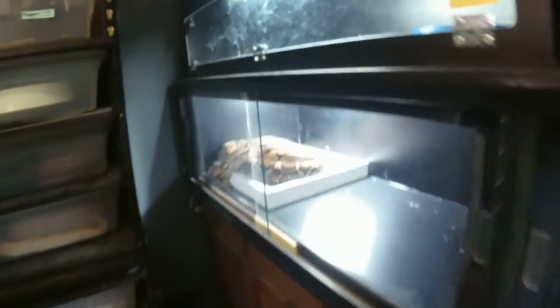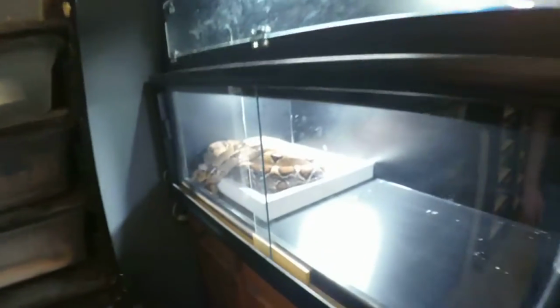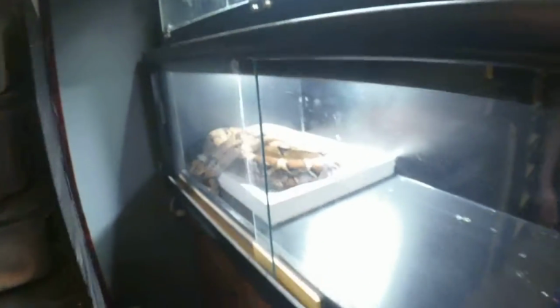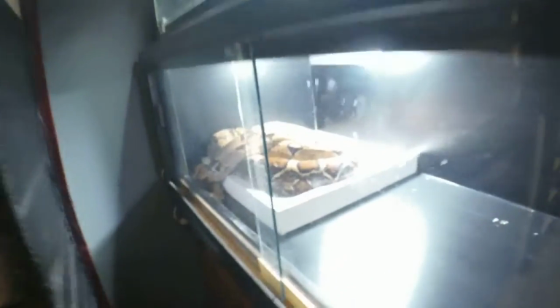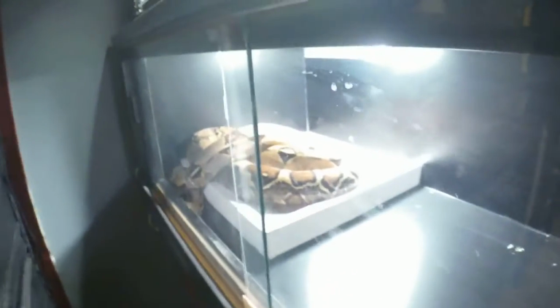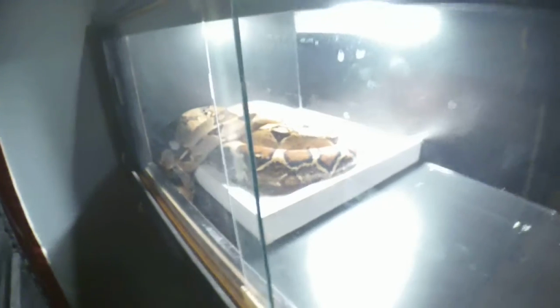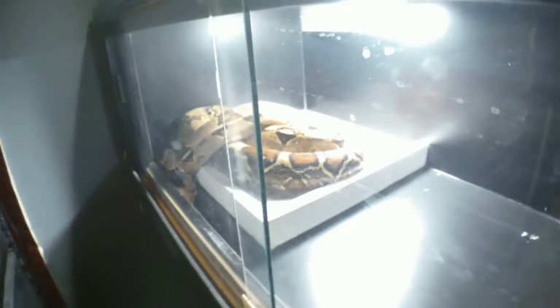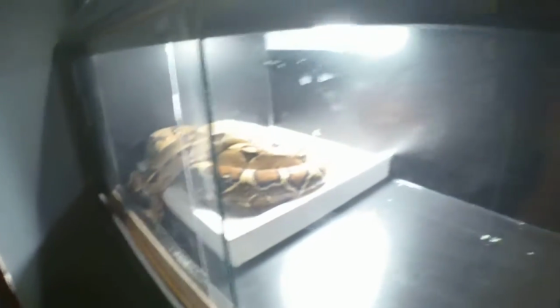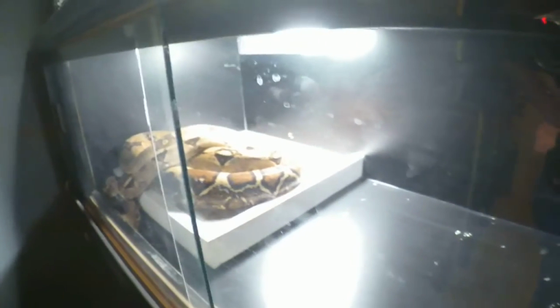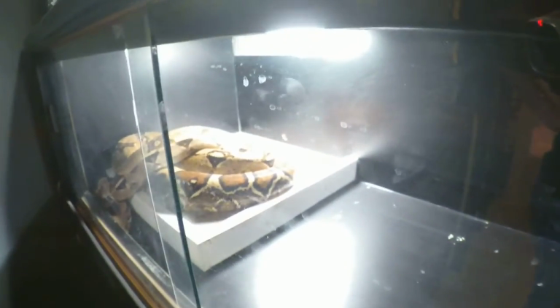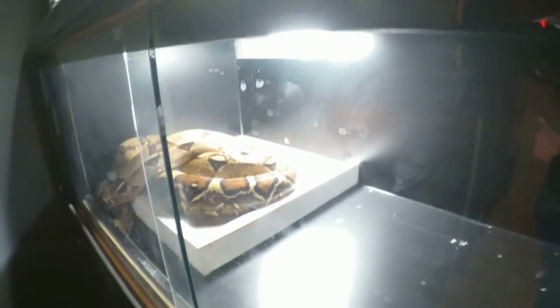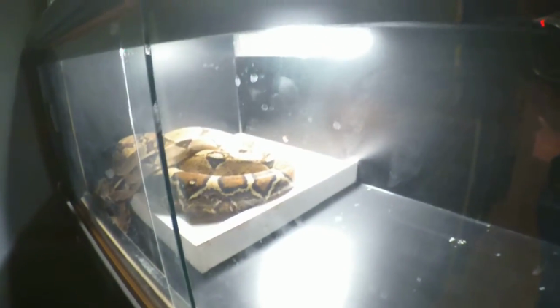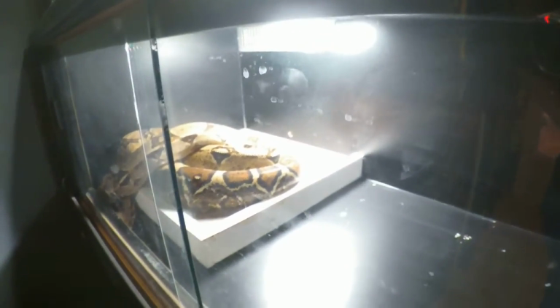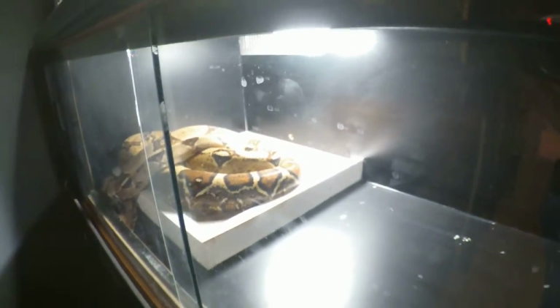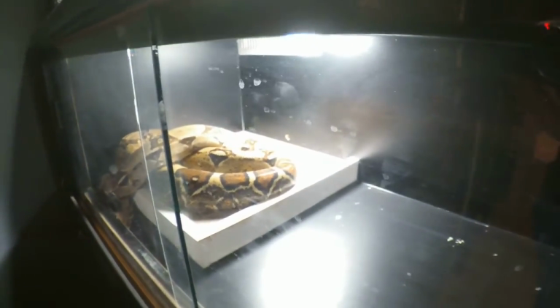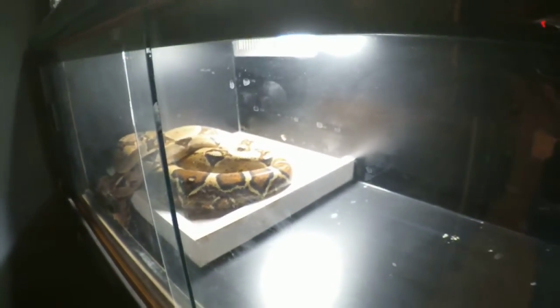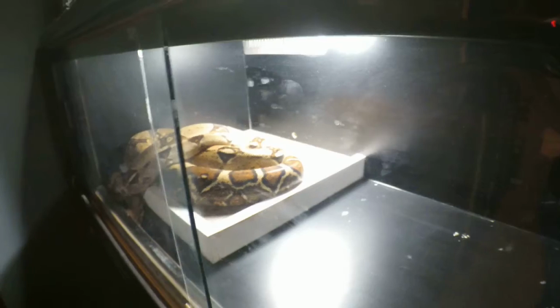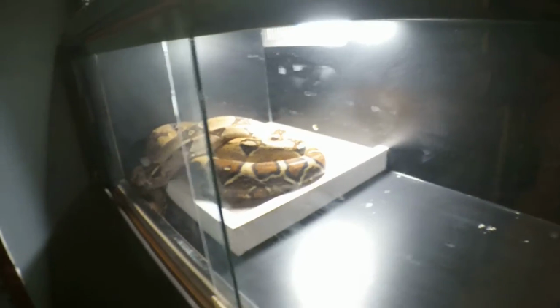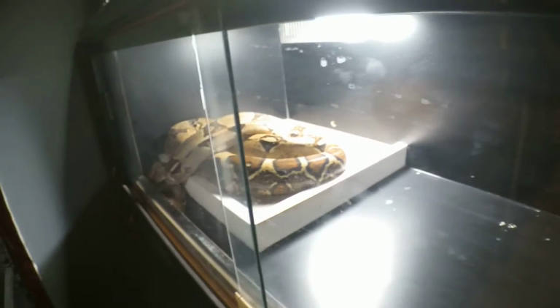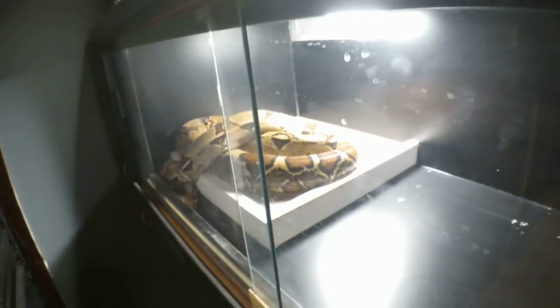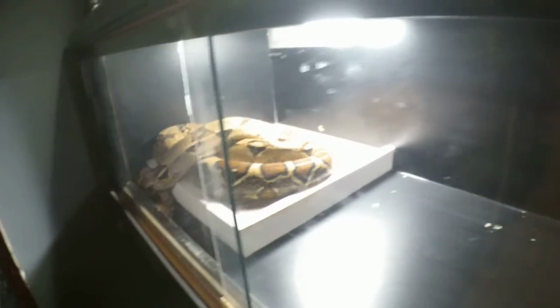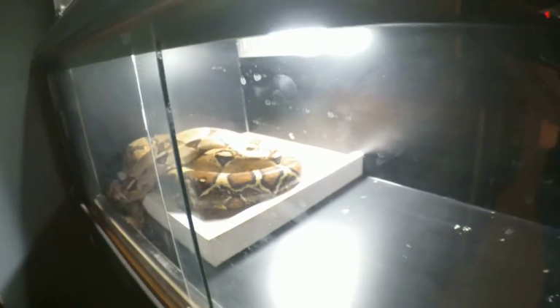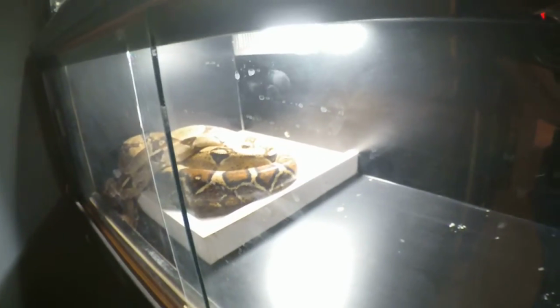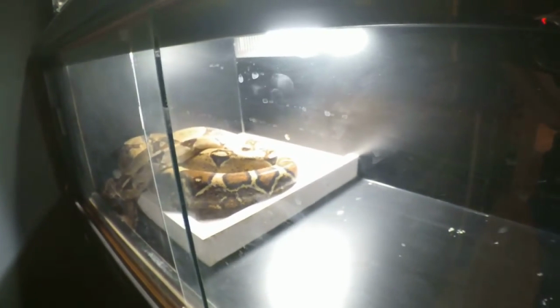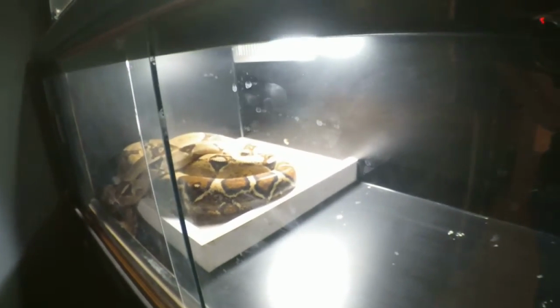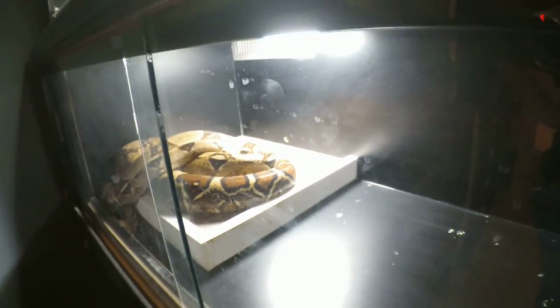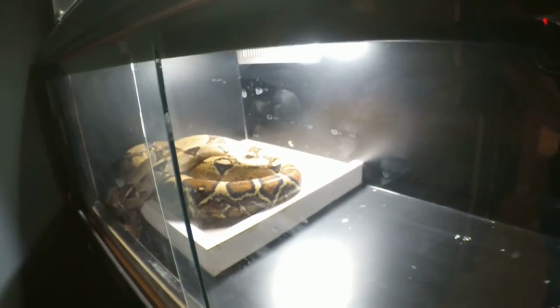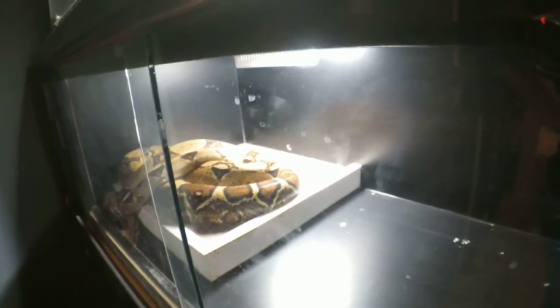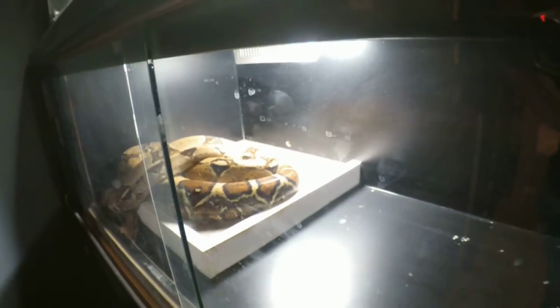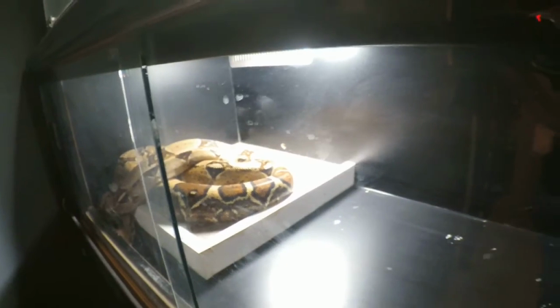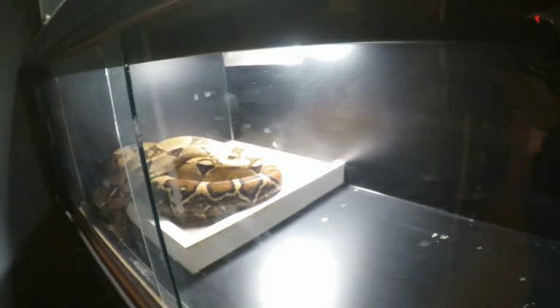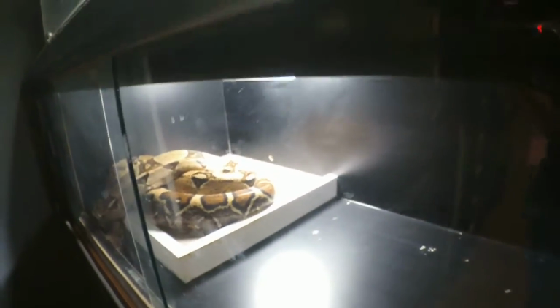You can see one of our big girls over here in the corner. She ate a big meal — she has a huge red tail. She's on her heat area just letting that food settle.